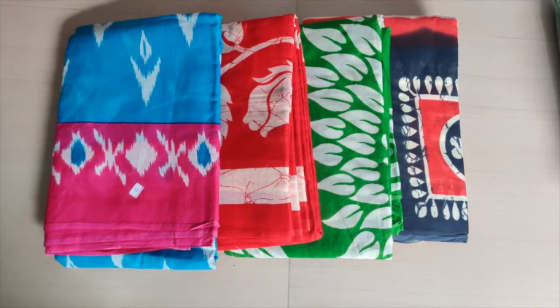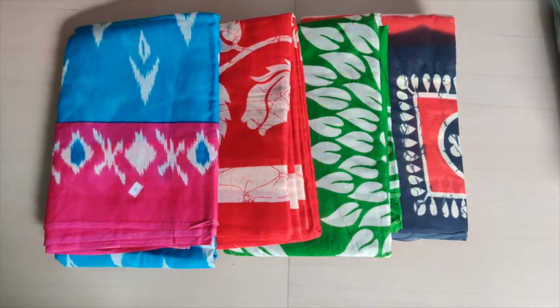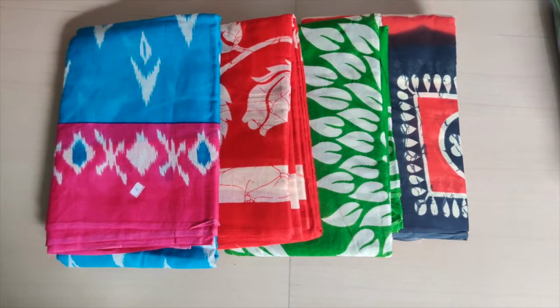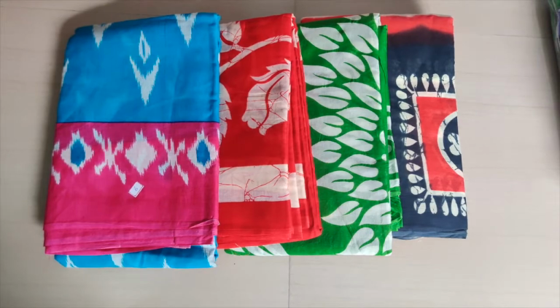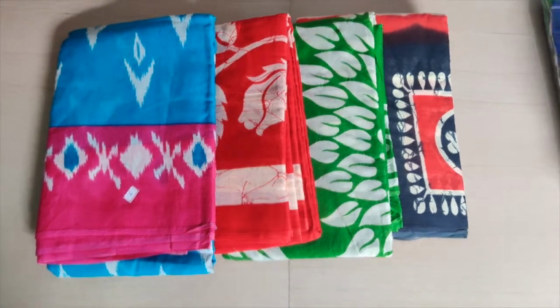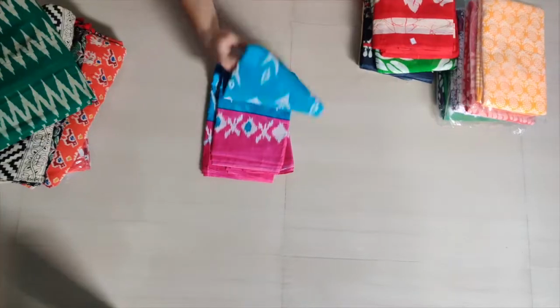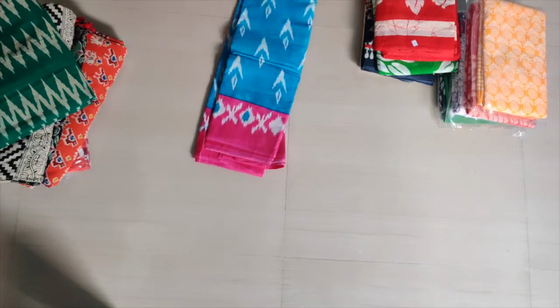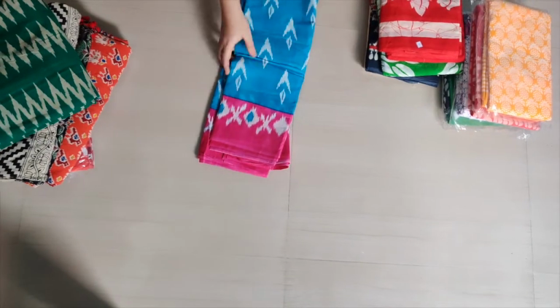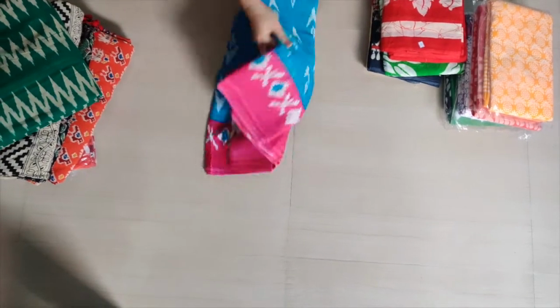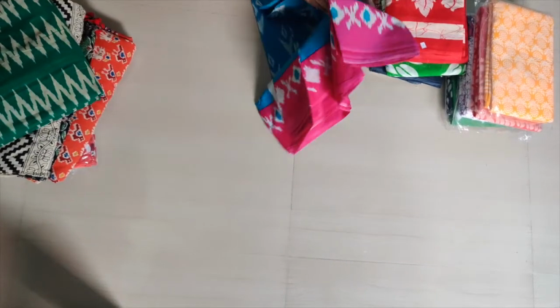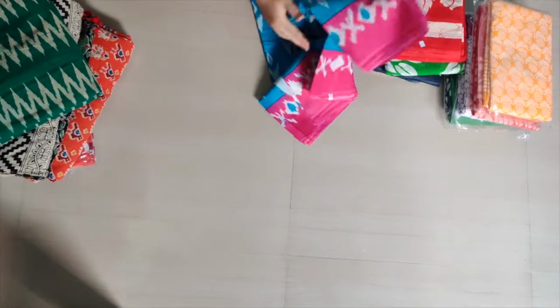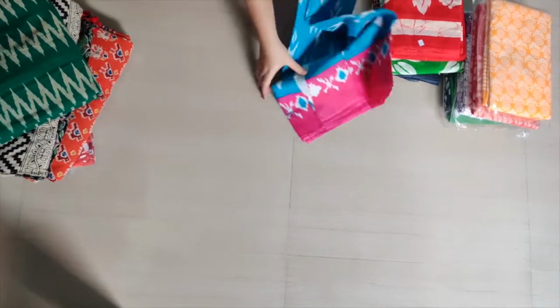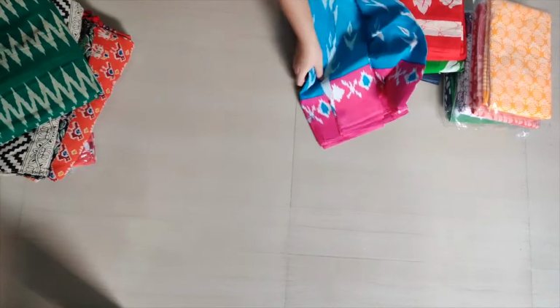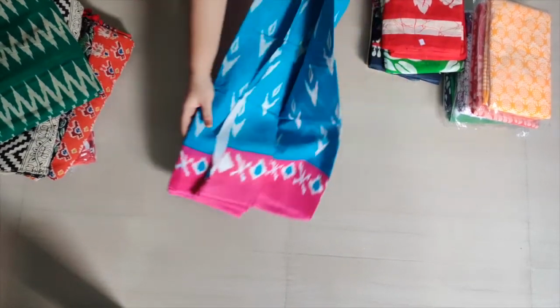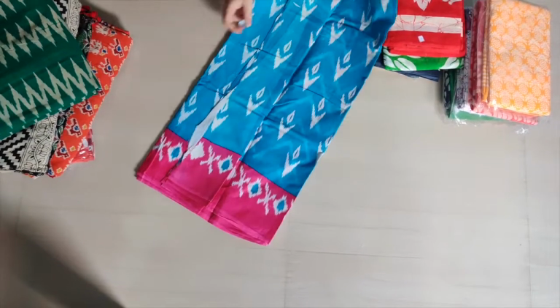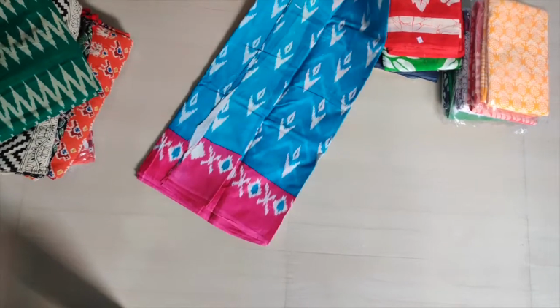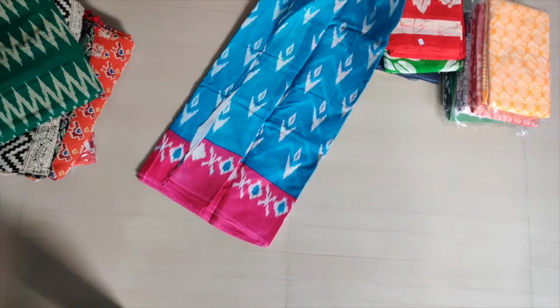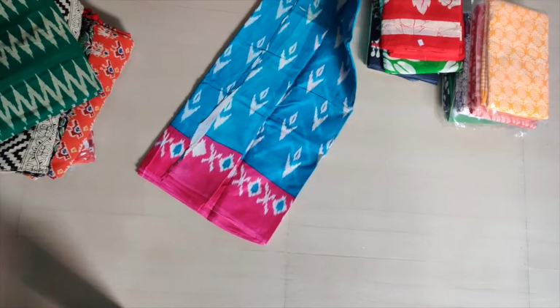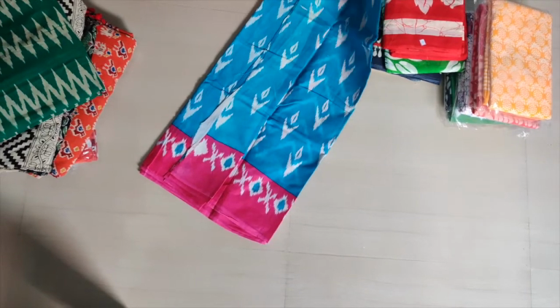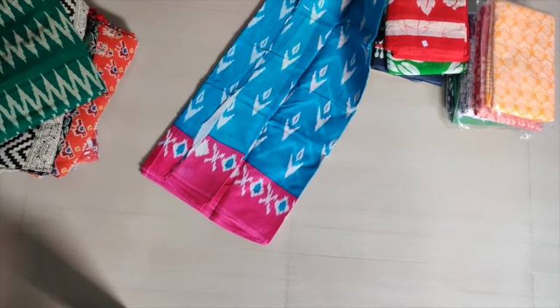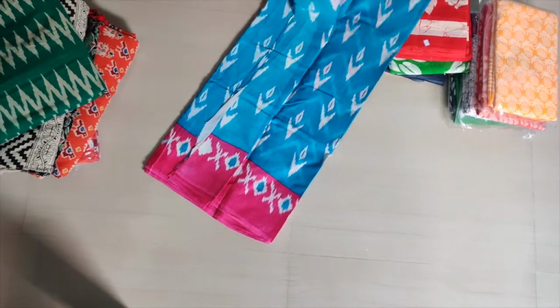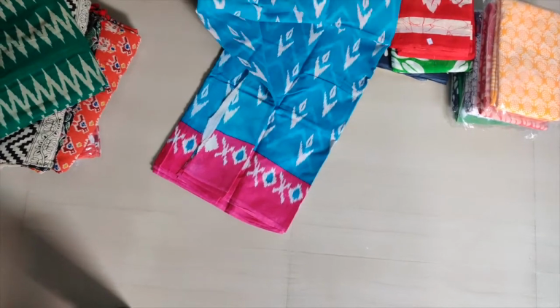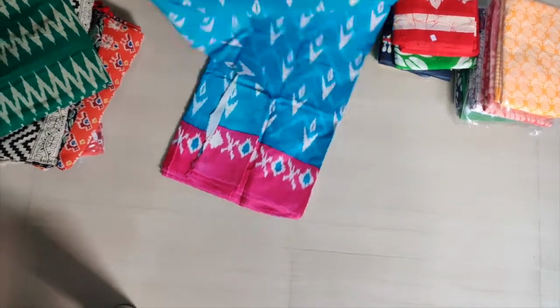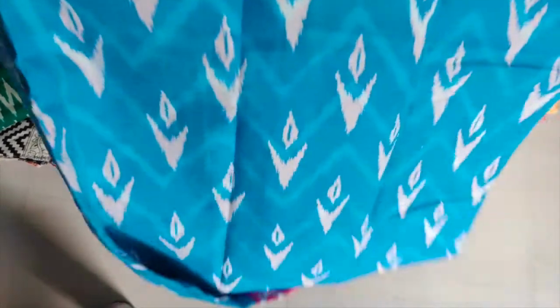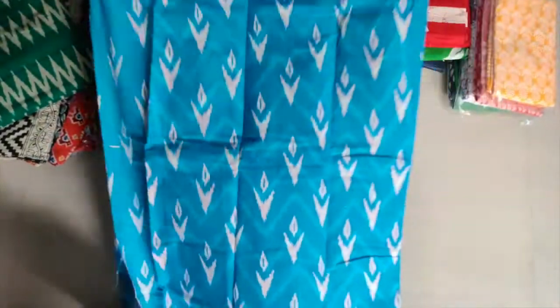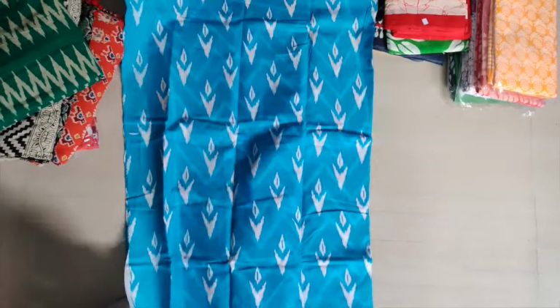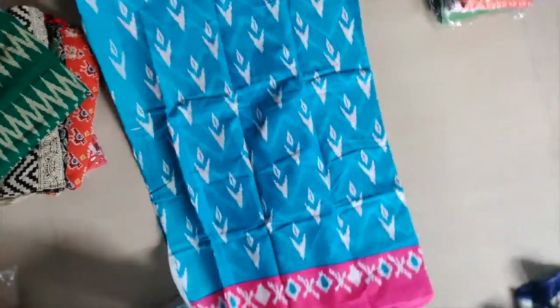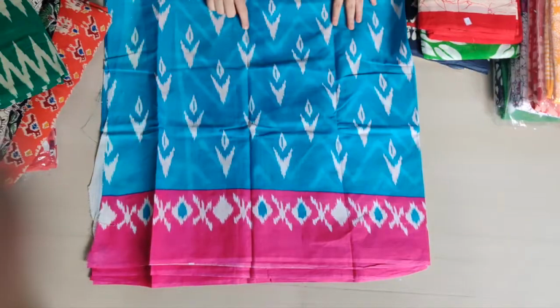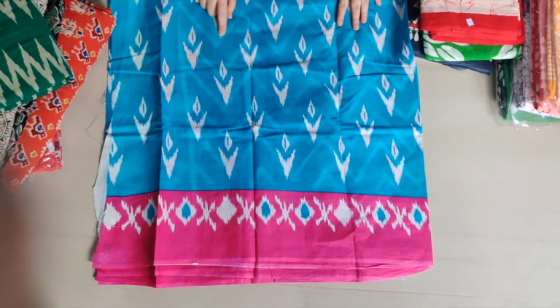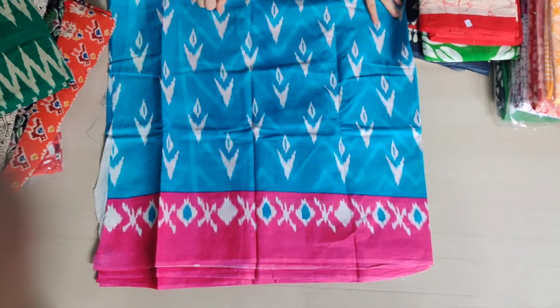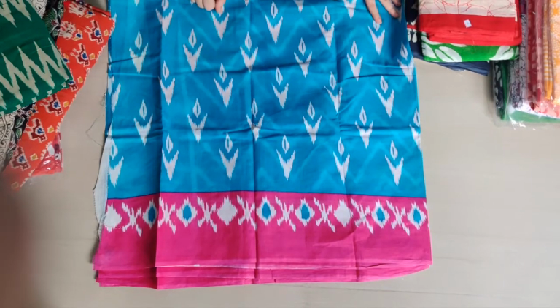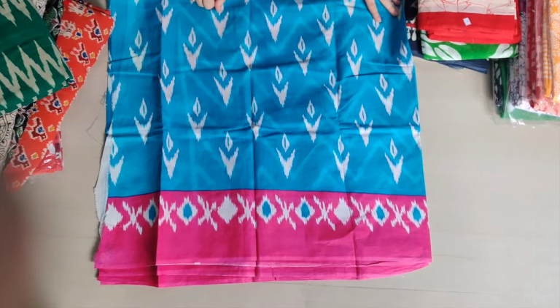So I put trend under Malmal cotton color, and we came up with a Malmal cotton collection. The first sari we are showing is Malmal cotton with a cup print — blue and pink combination with white highlights.